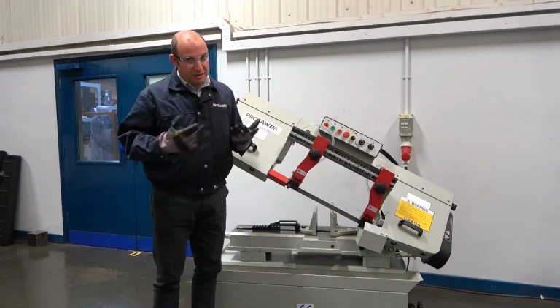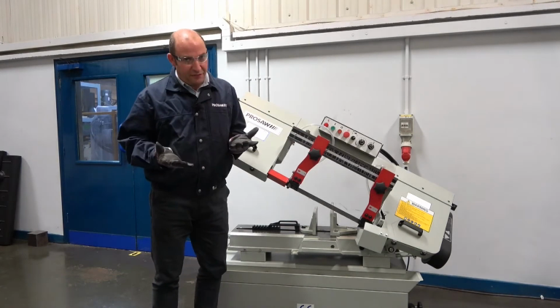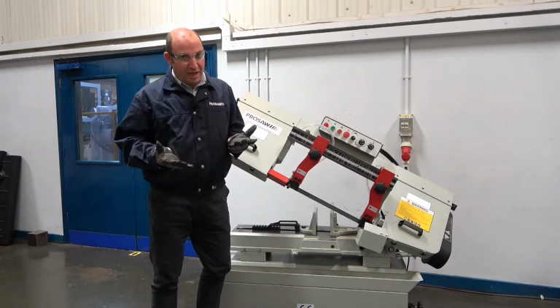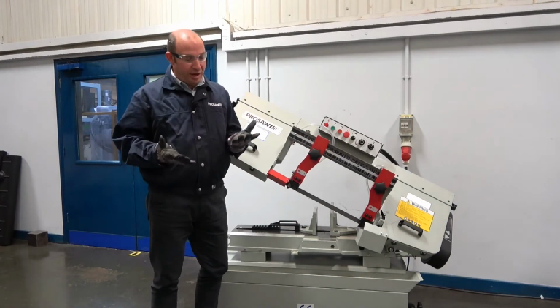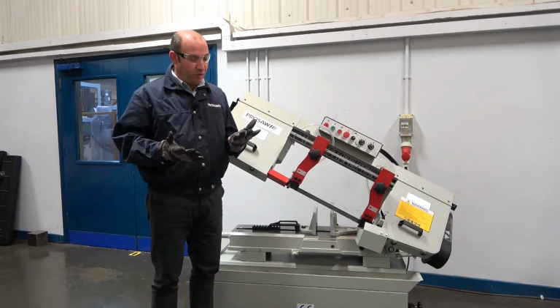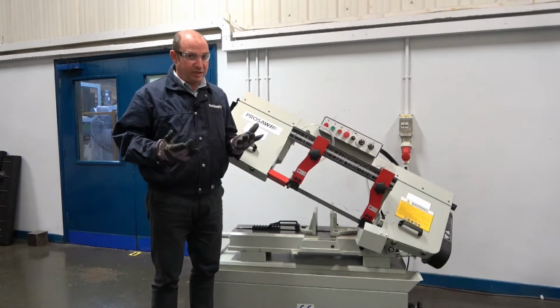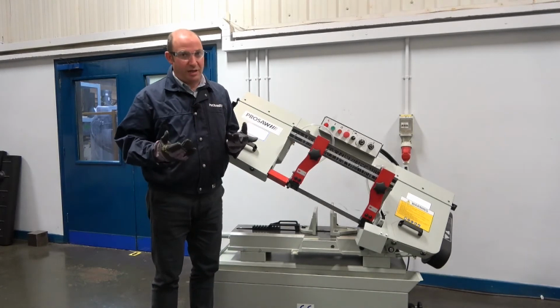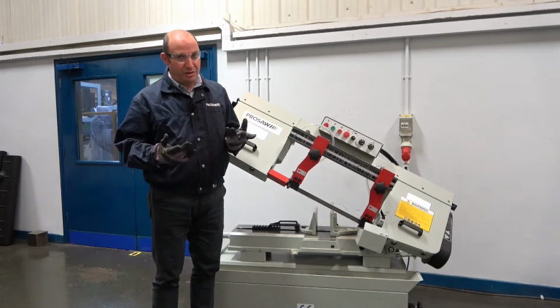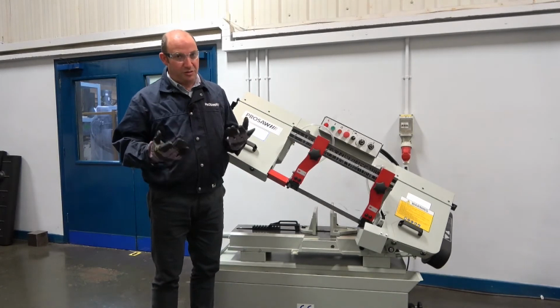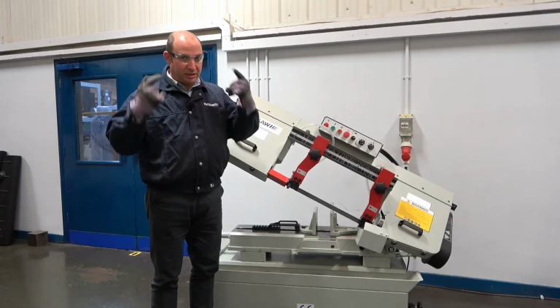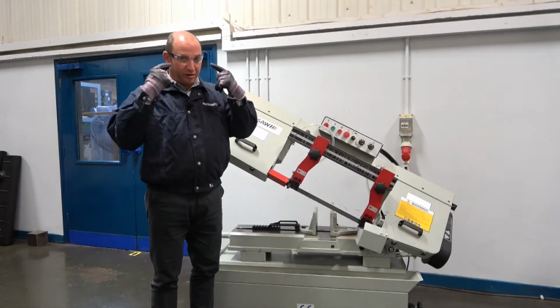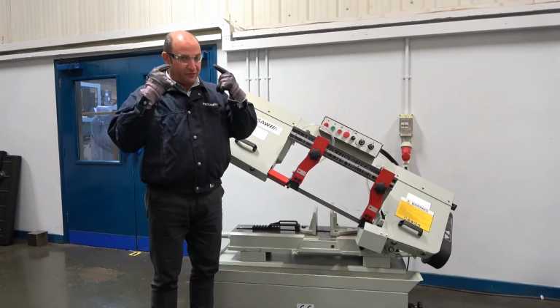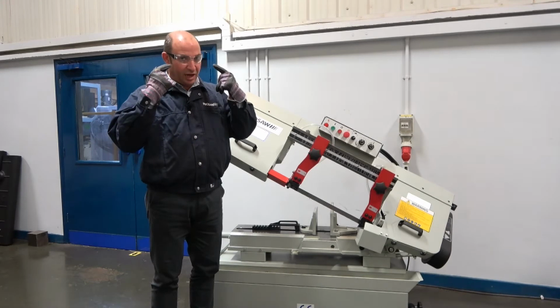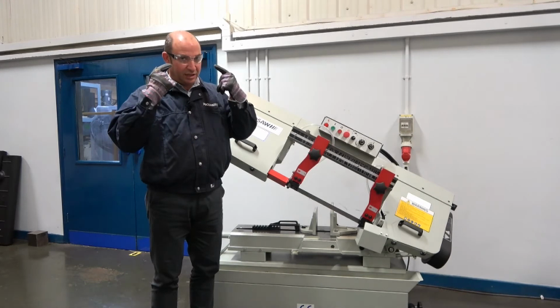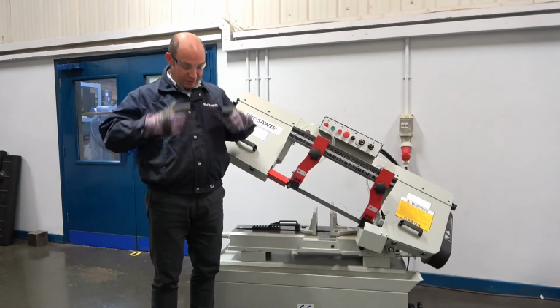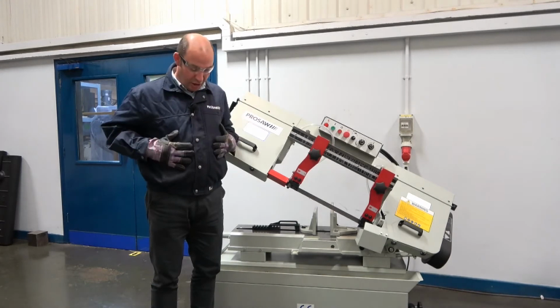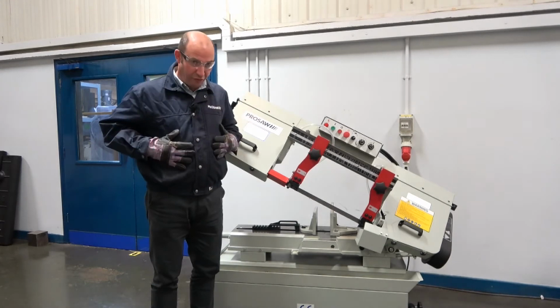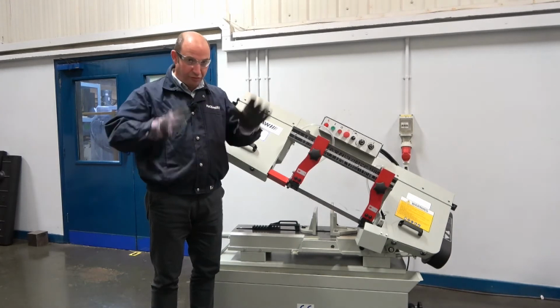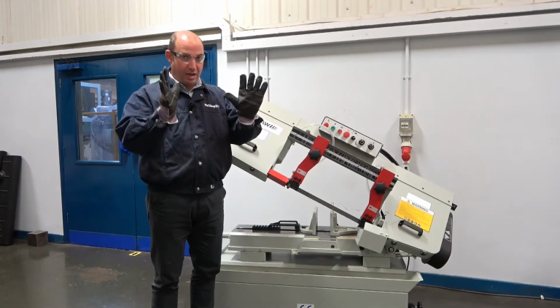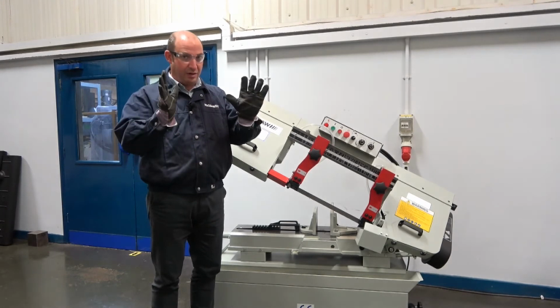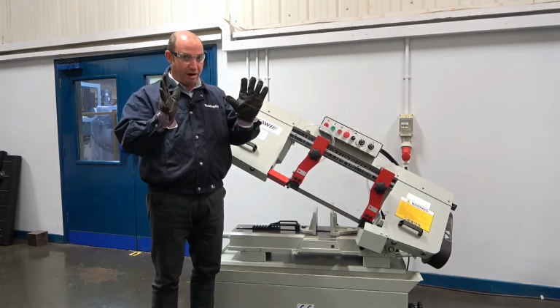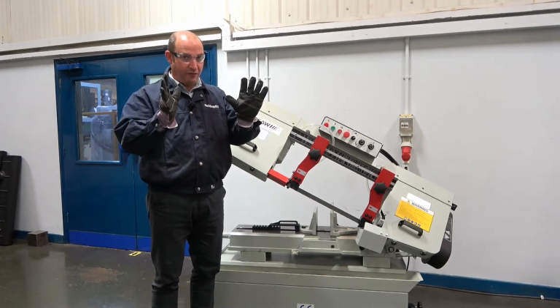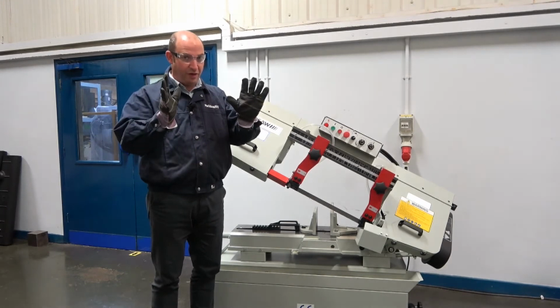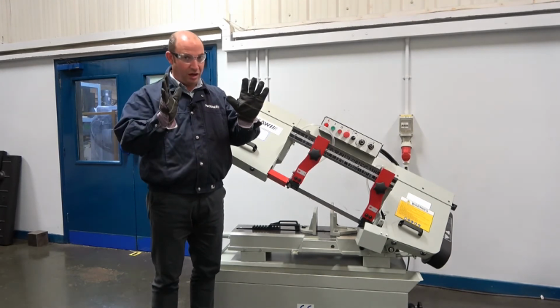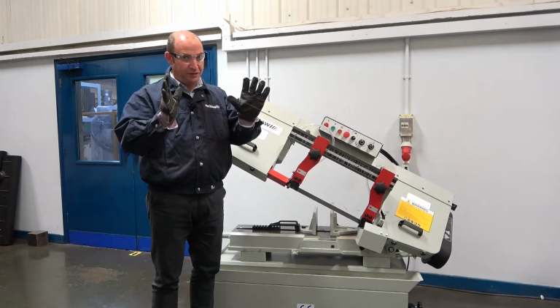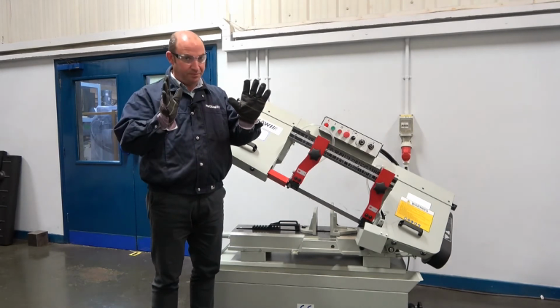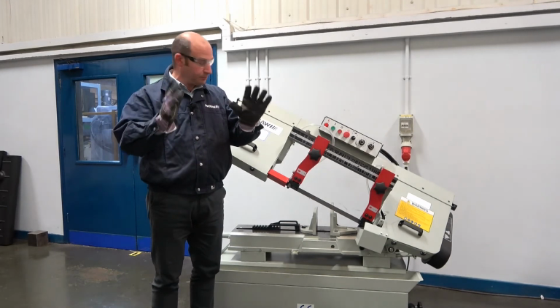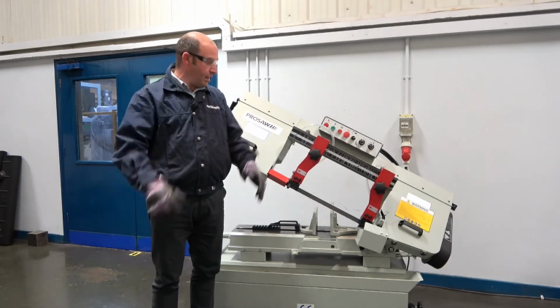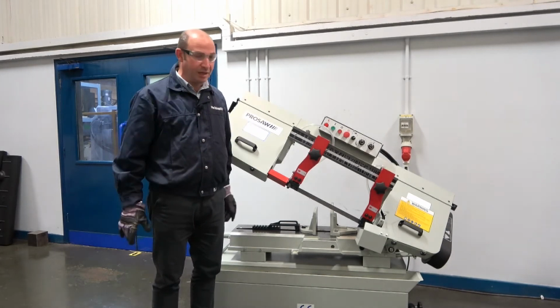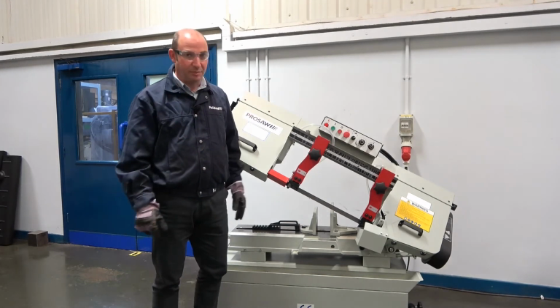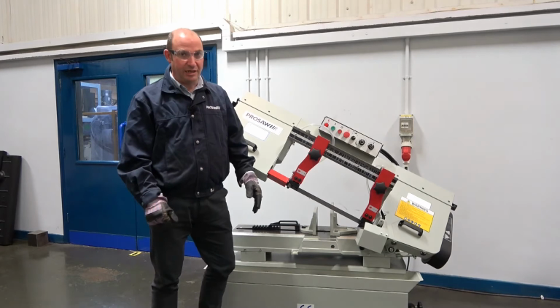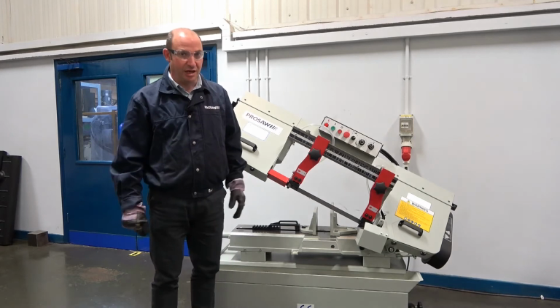Safety gear wise, what we expect you to use is a pair of safety glasses, an overall, and a pair of gloves because the blade is sharp.